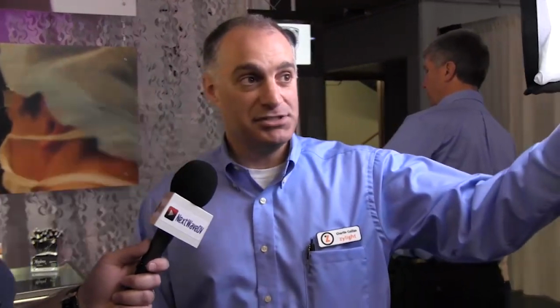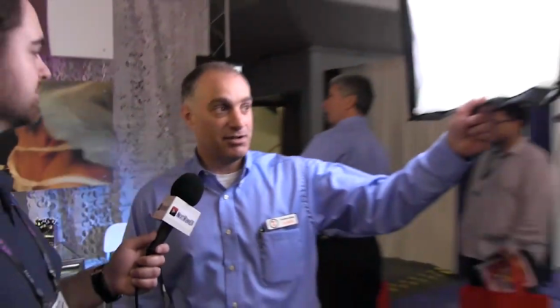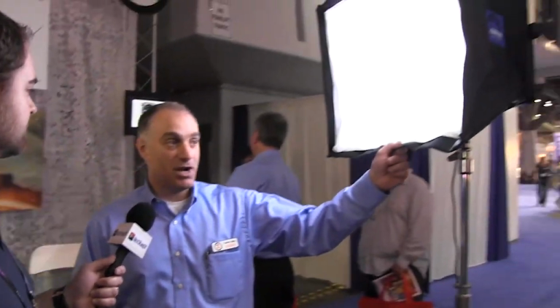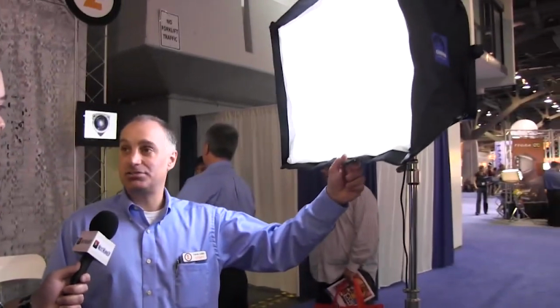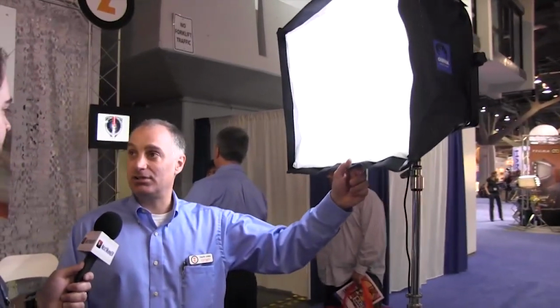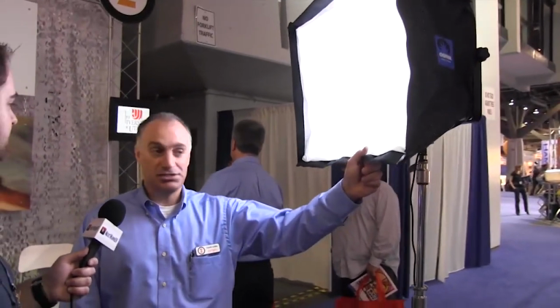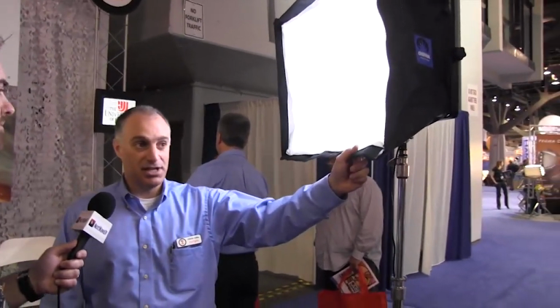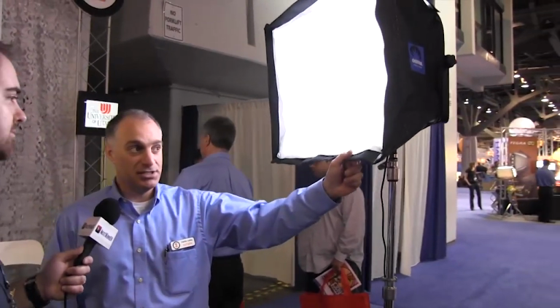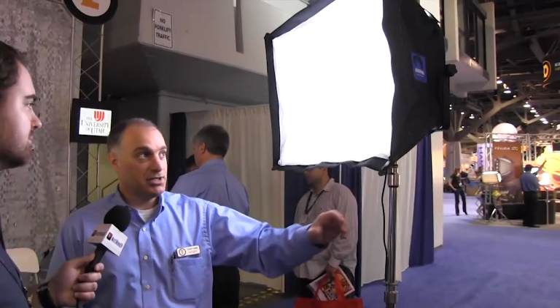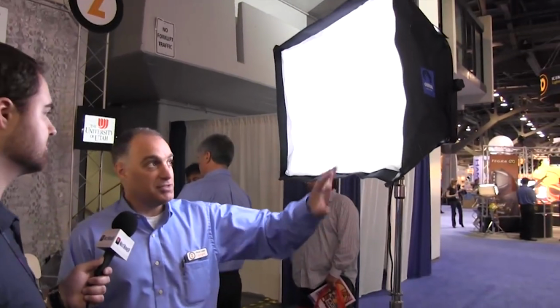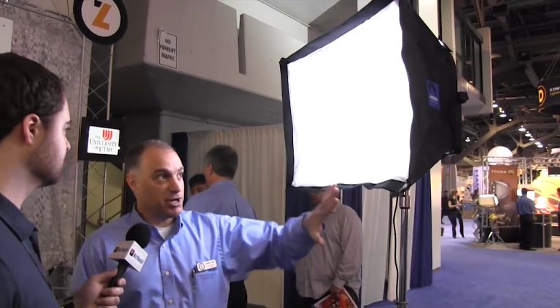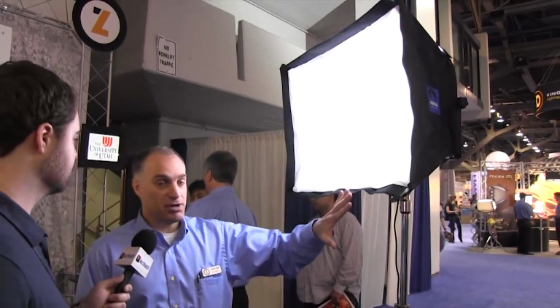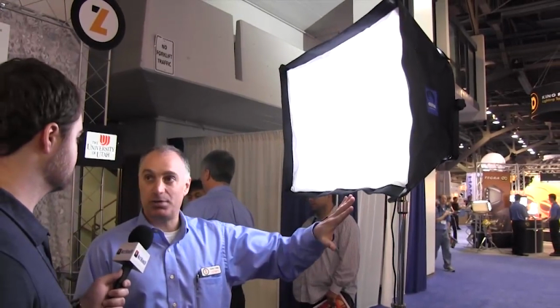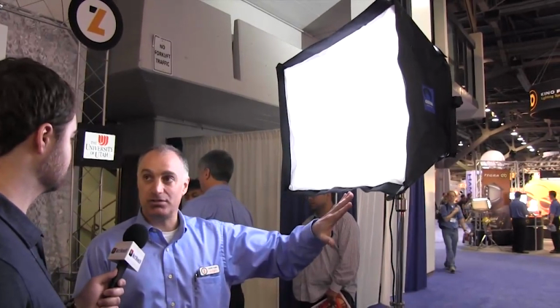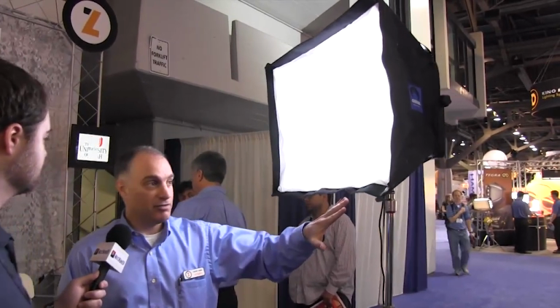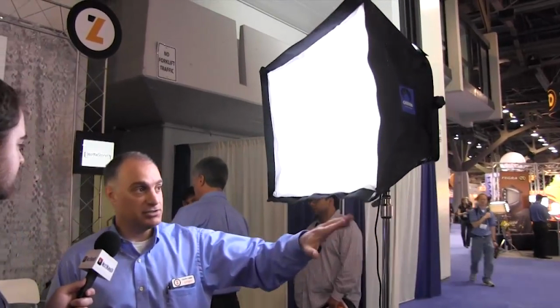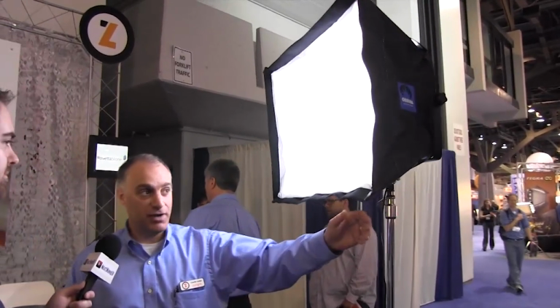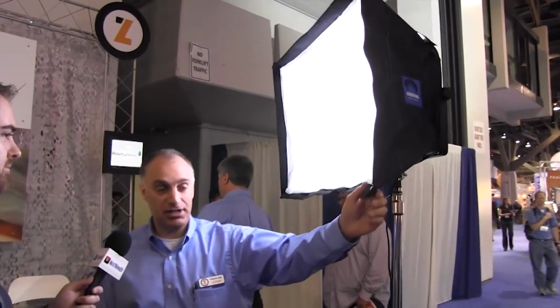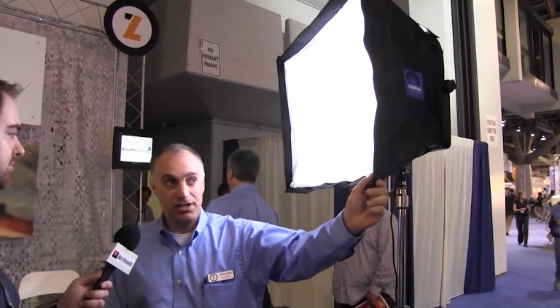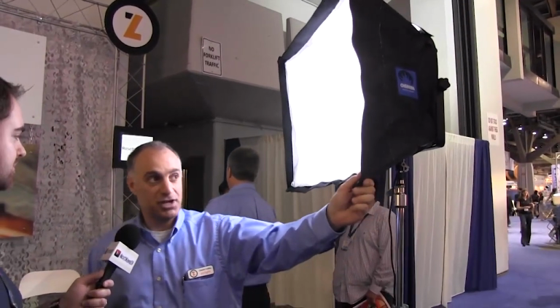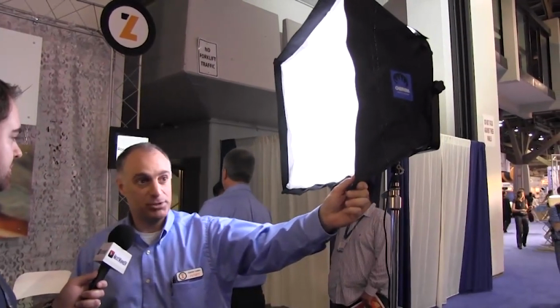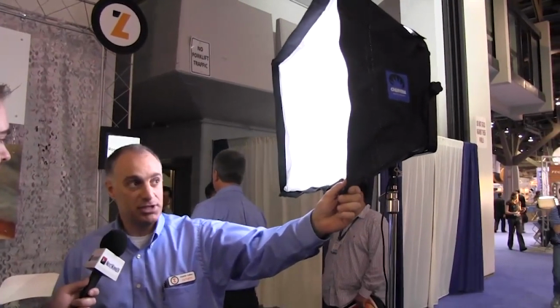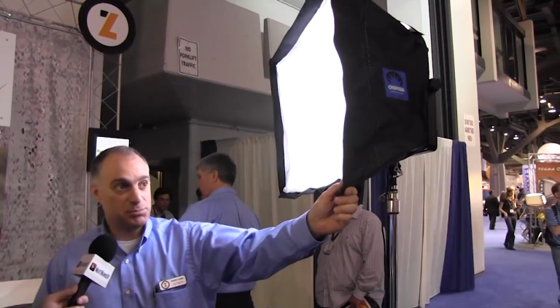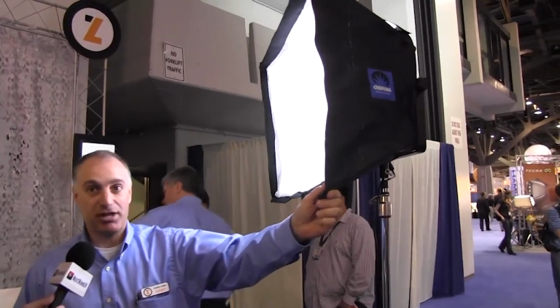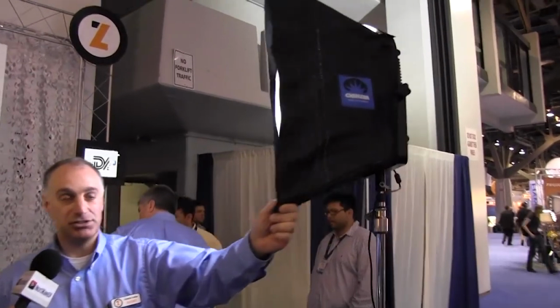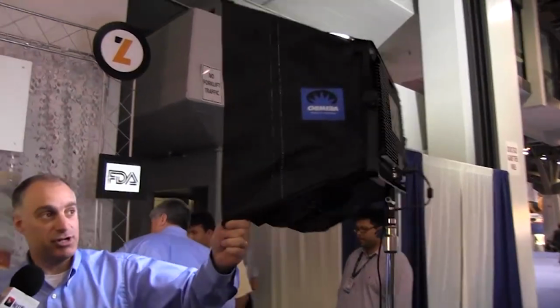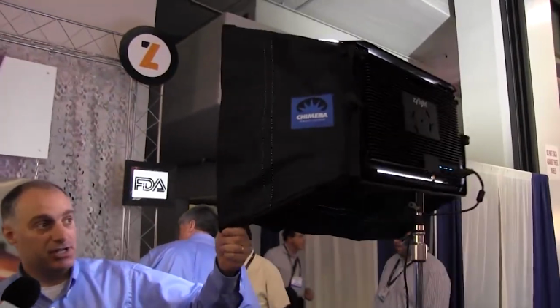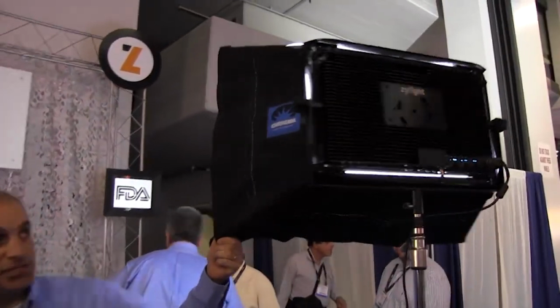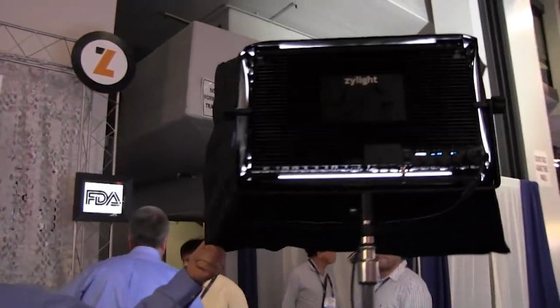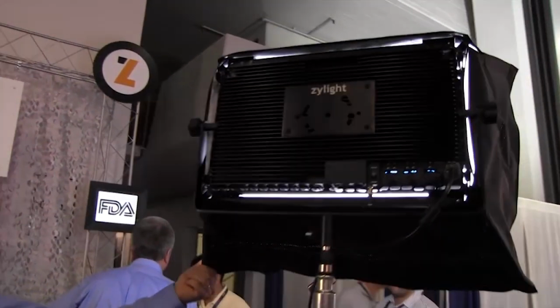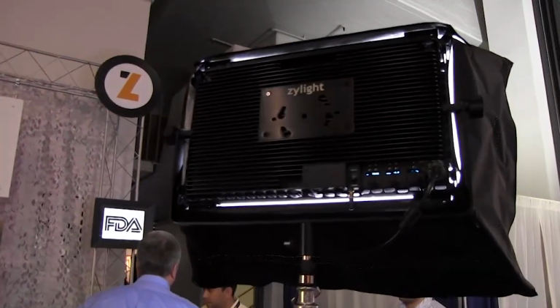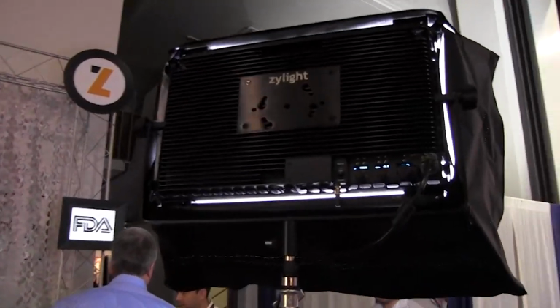This is our IS-3, our large-size LED instrument. It has a brand new Chimera softbox on the front of it — a very, very soft output. I'll spin it around so you can see the rear of it and the type of control that you can get.